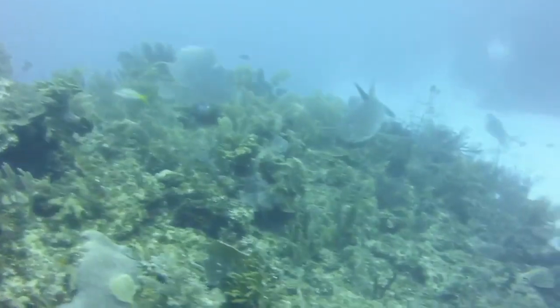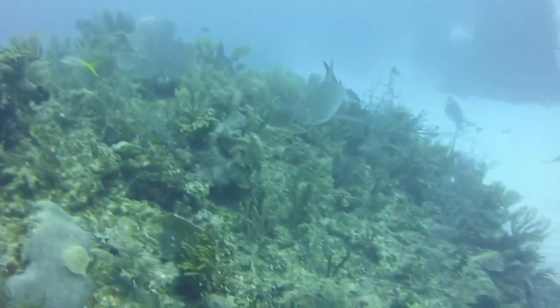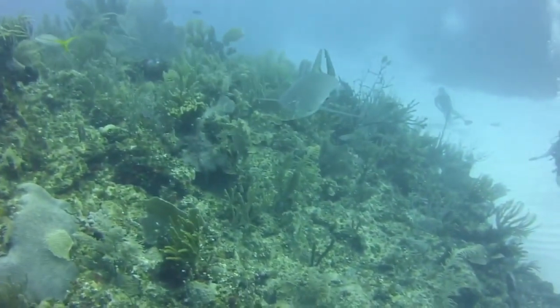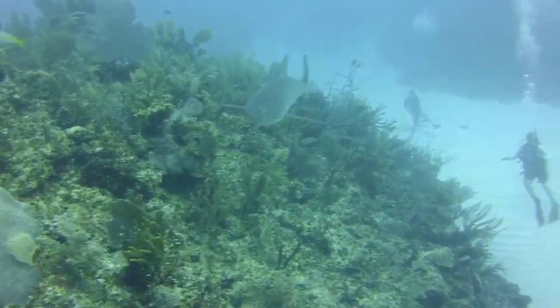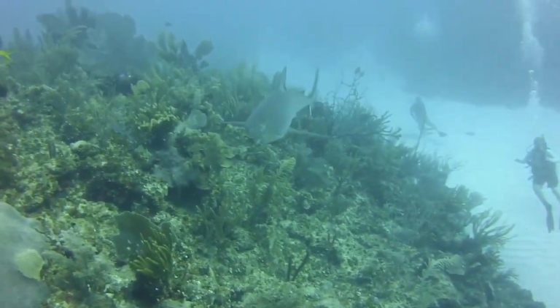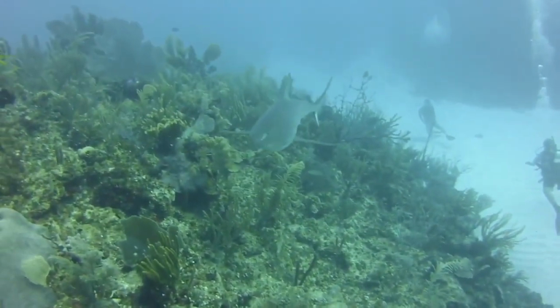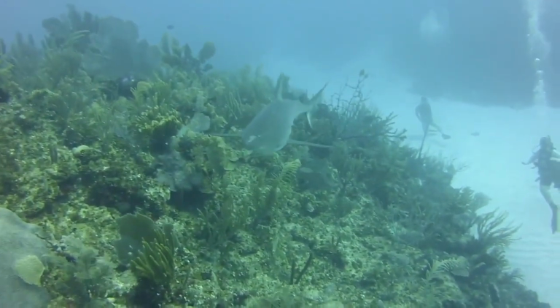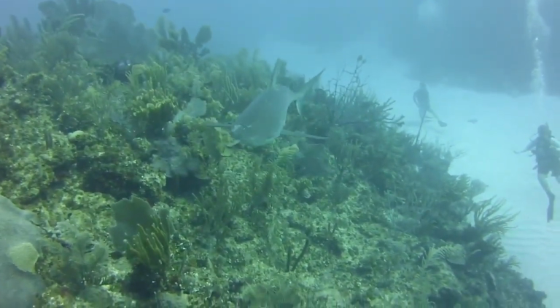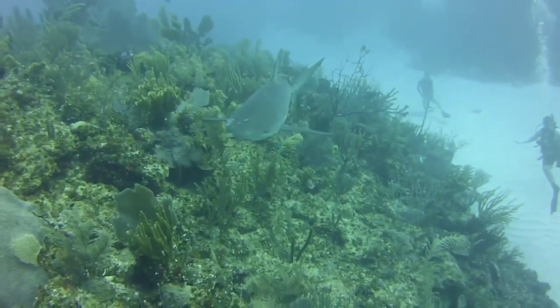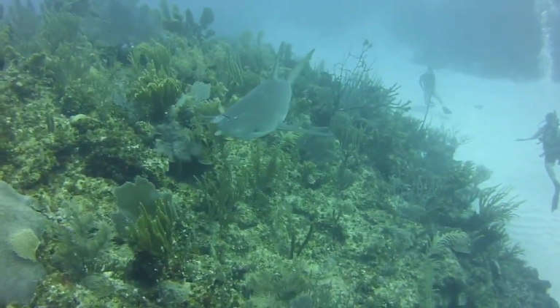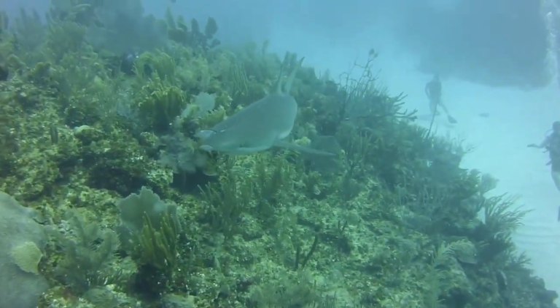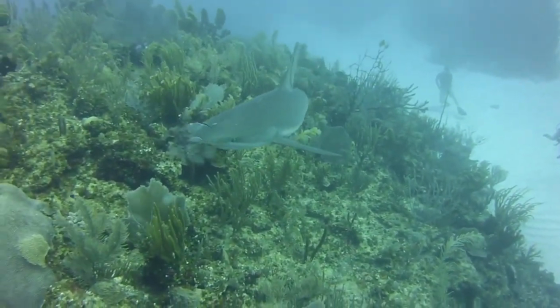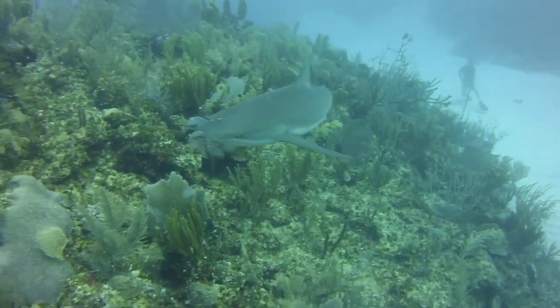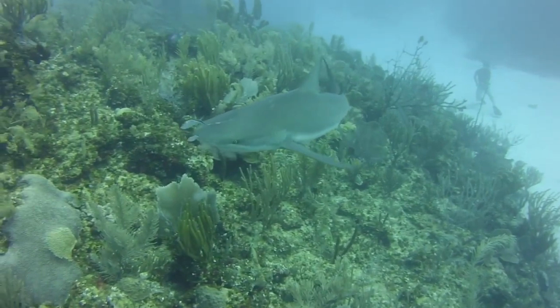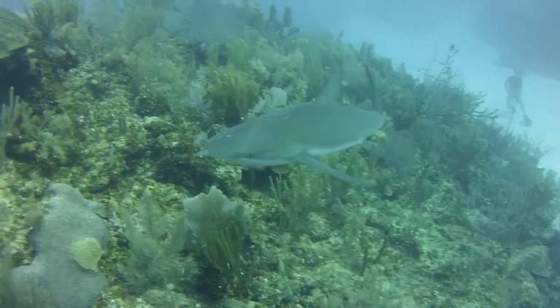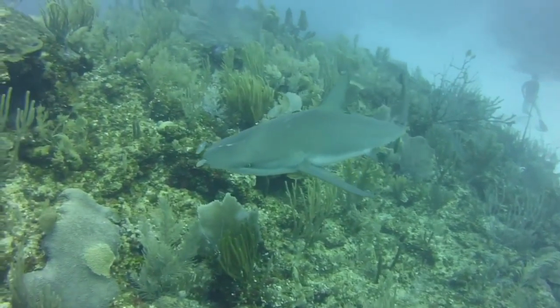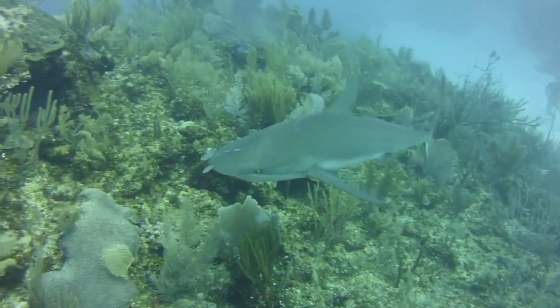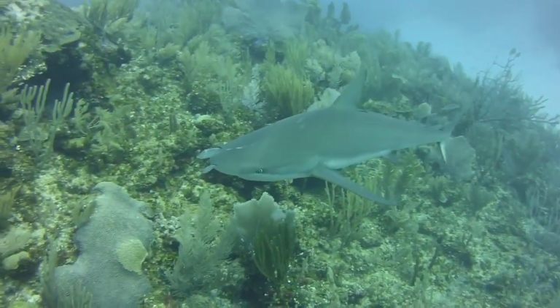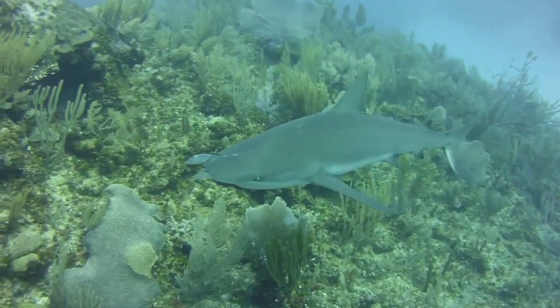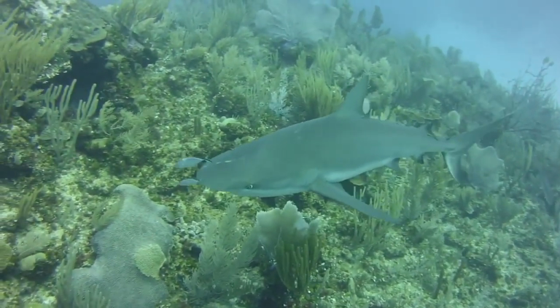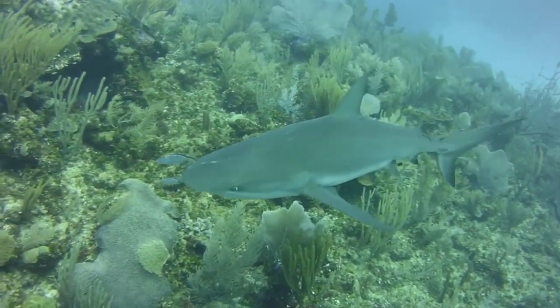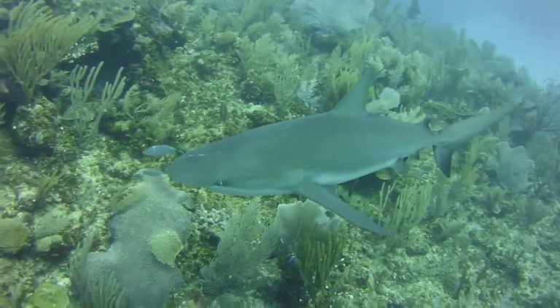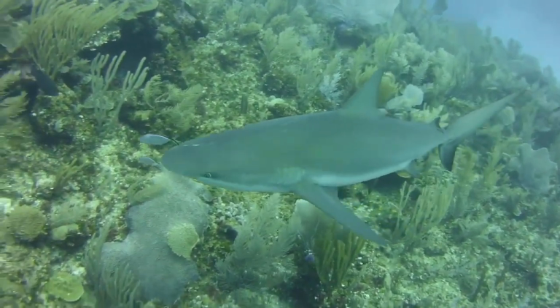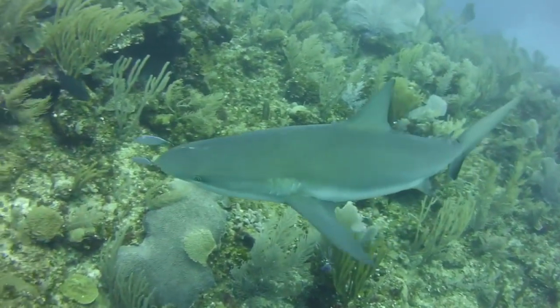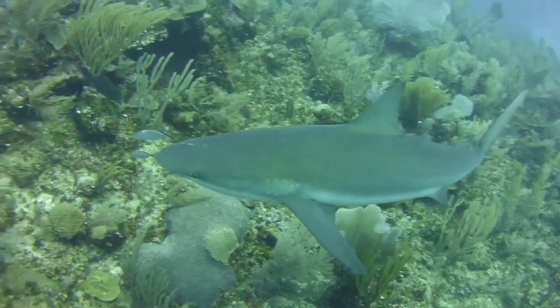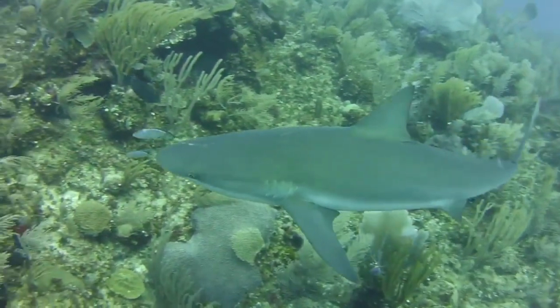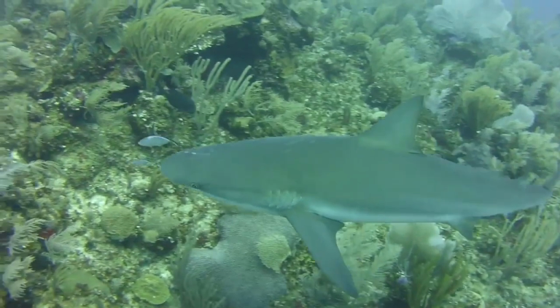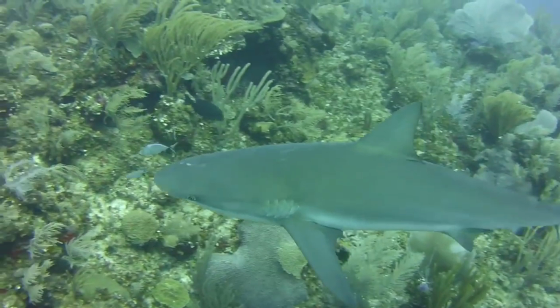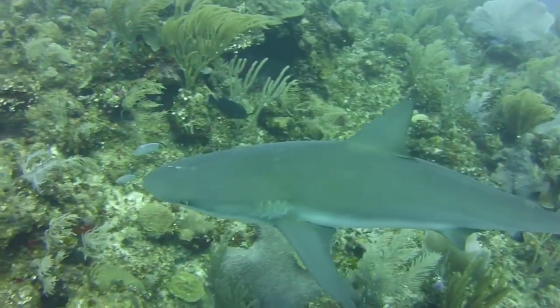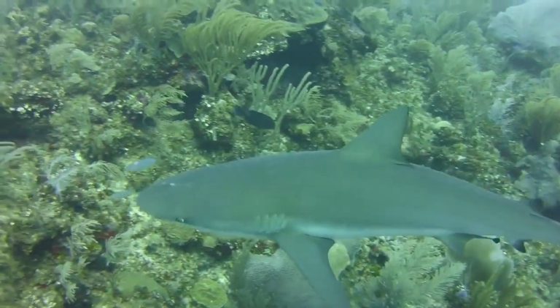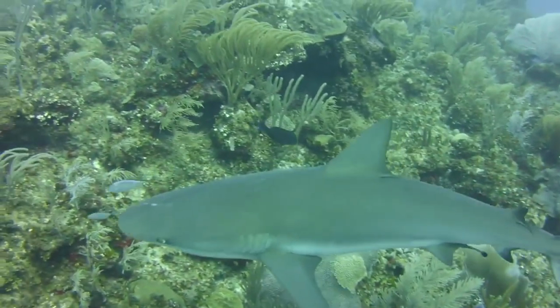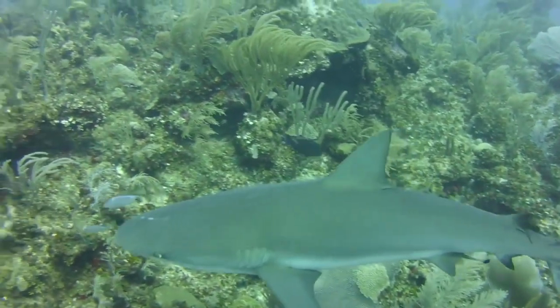The gray reef shark, Carcharhinus amblyrhynchos, sometimes misspelled amblyrhynchos or amblyrhynchus, is a species of requiem shark in the family Carcharhinidae.